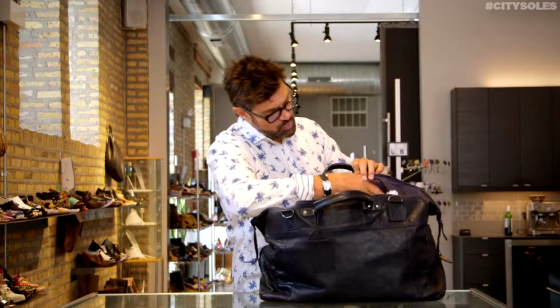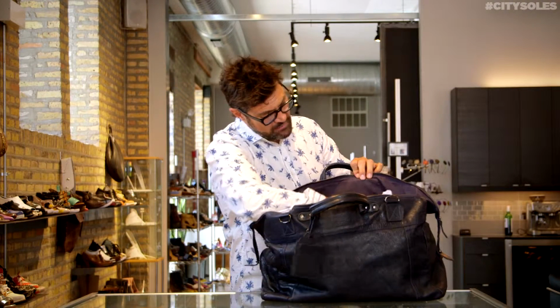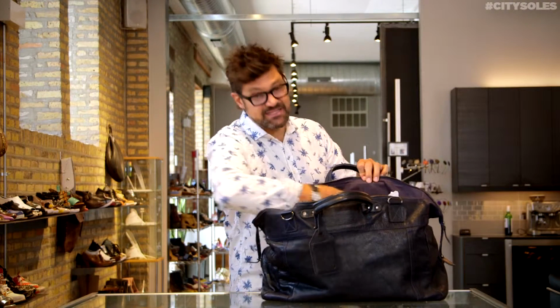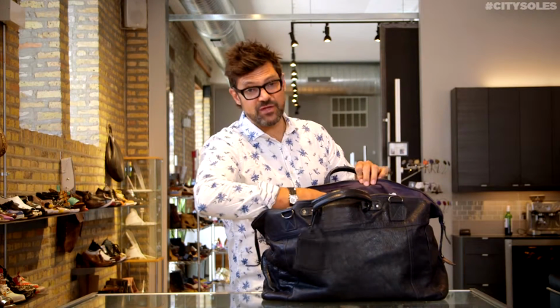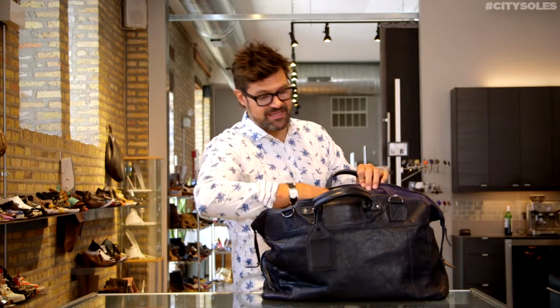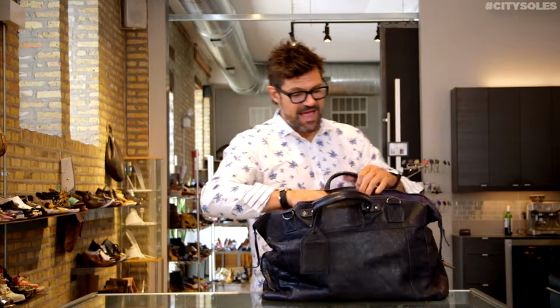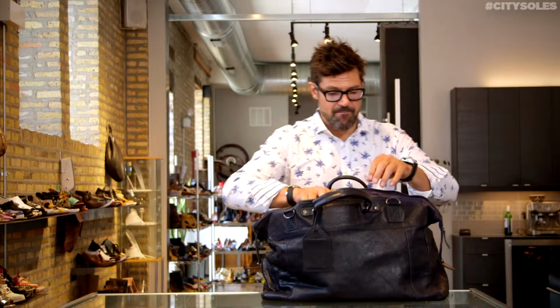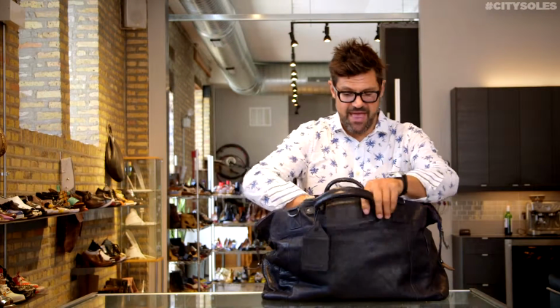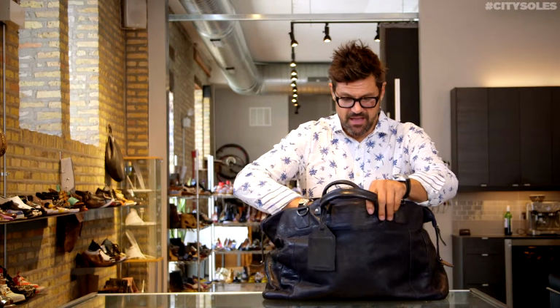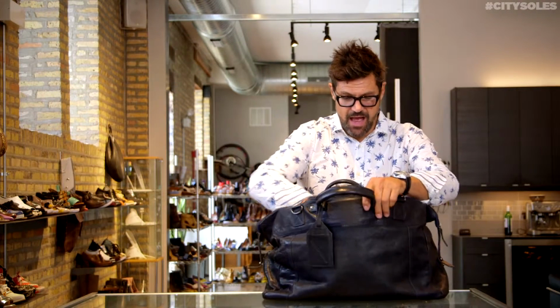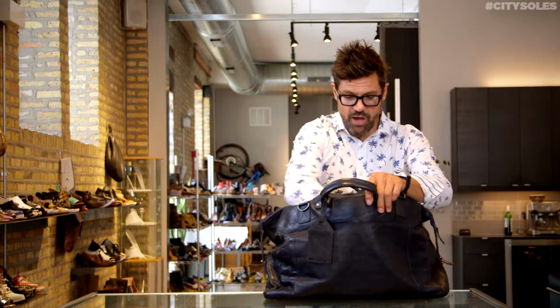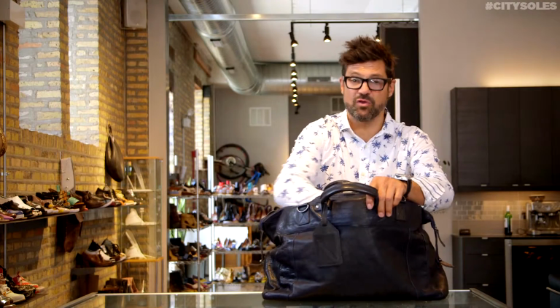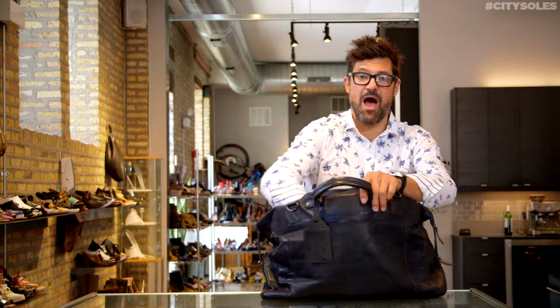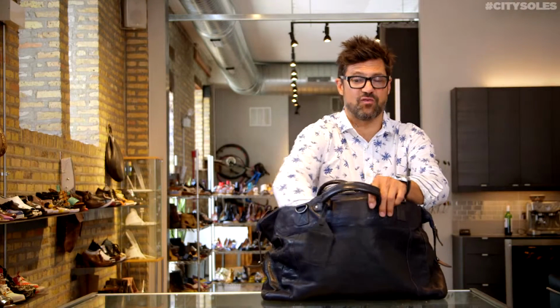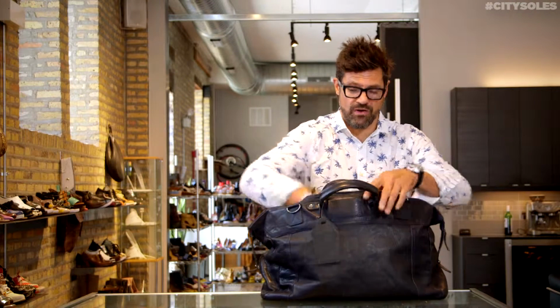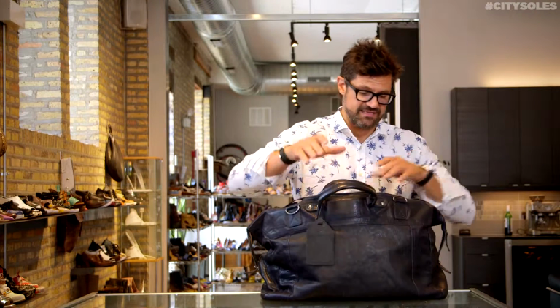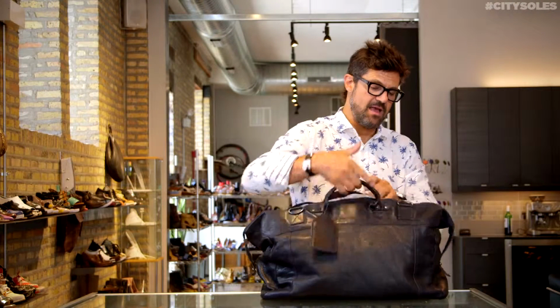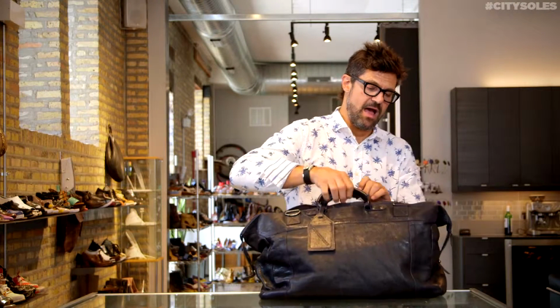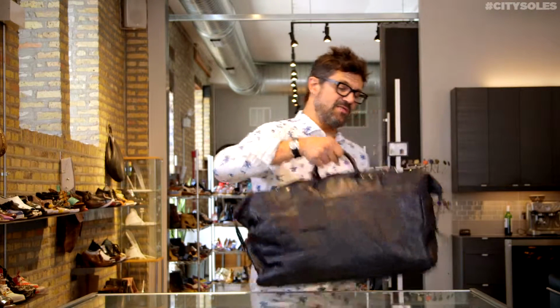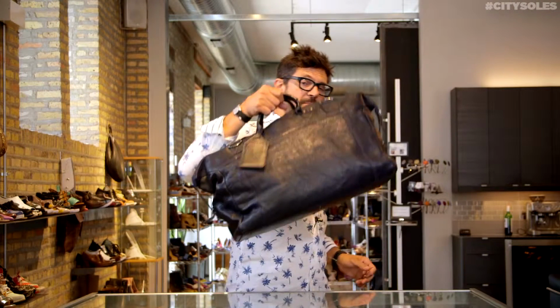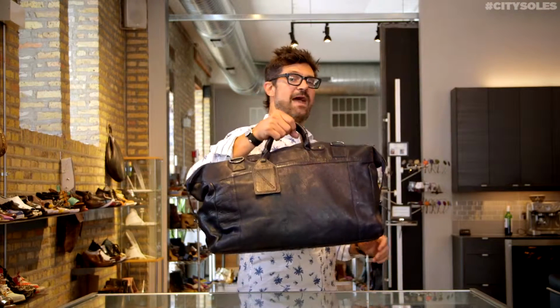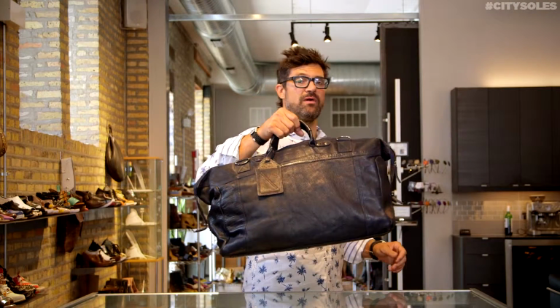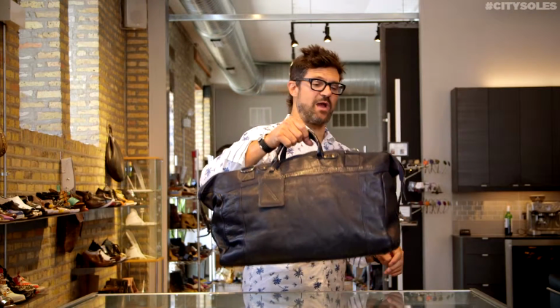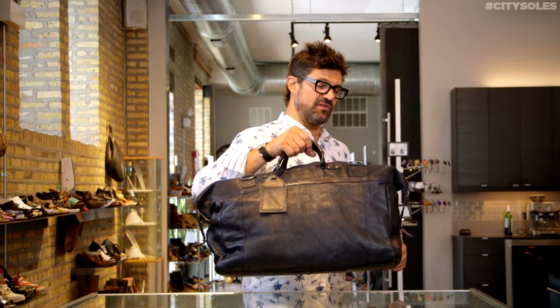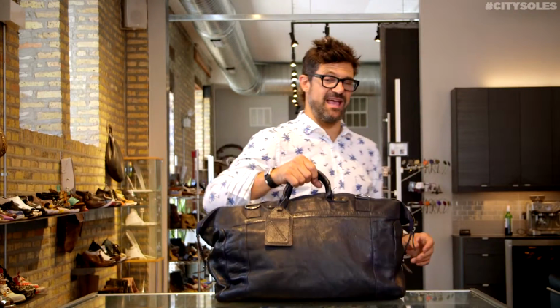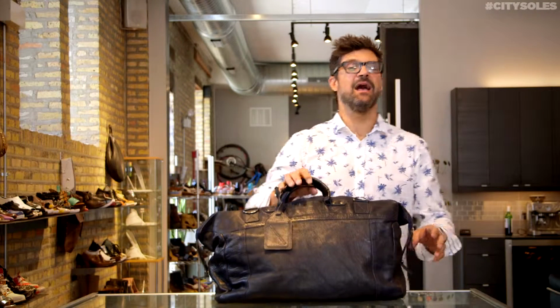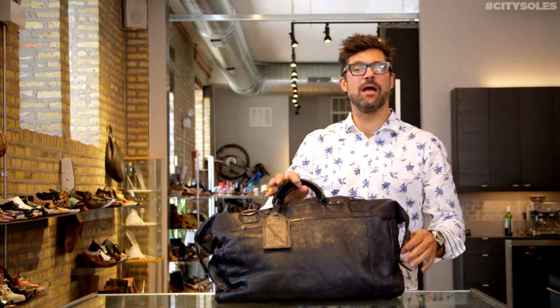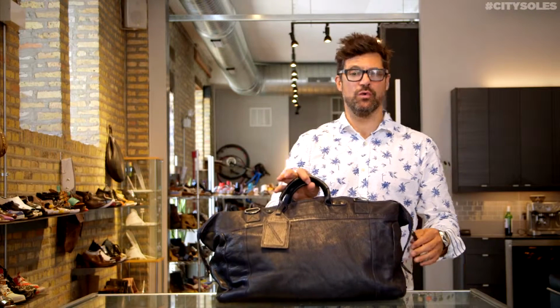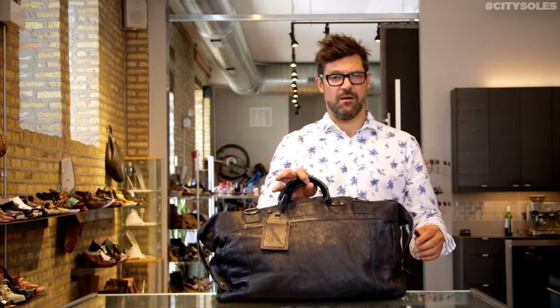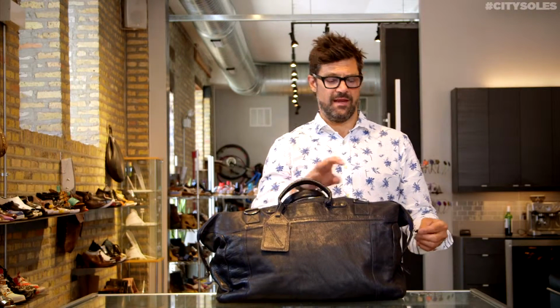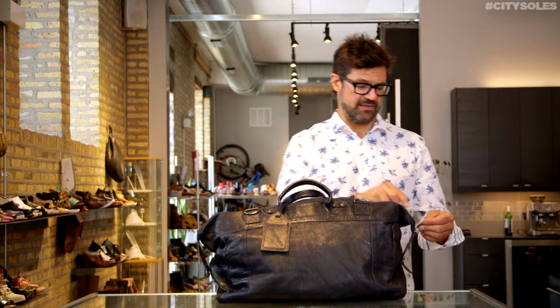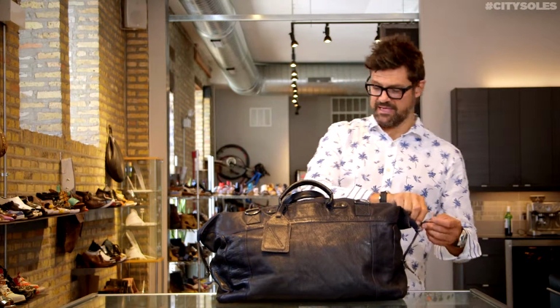Some great little zippers on the inside and bags. Awesome little pockets for organizing. And this is a bad boy for travel — this says, I own an airplane. I think that's what it says.